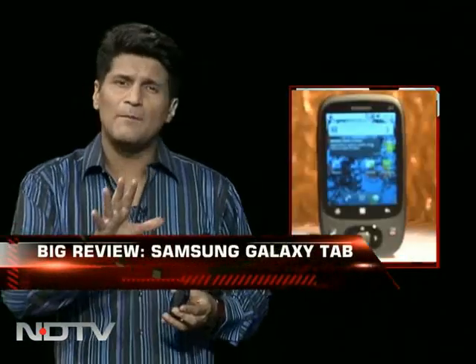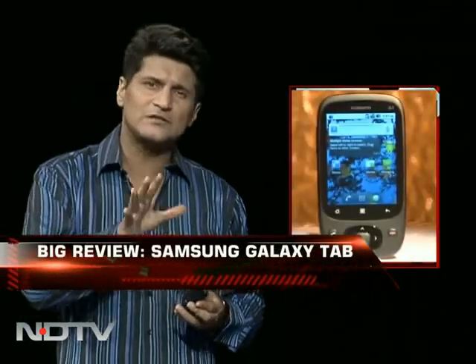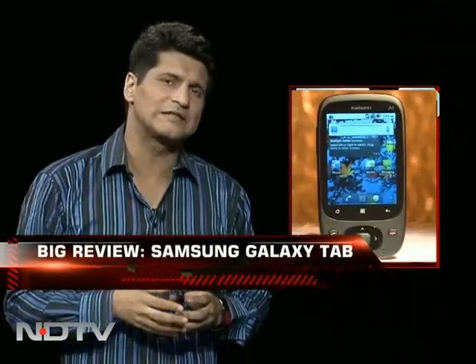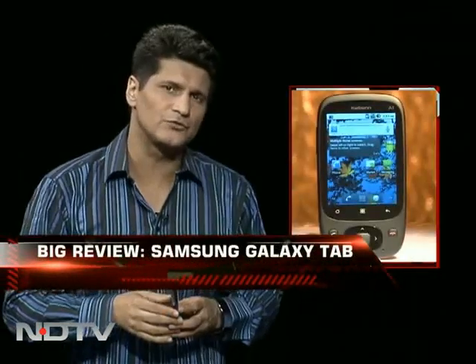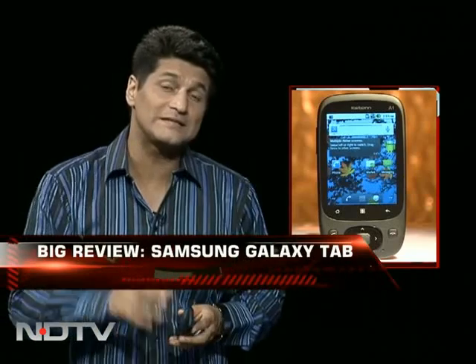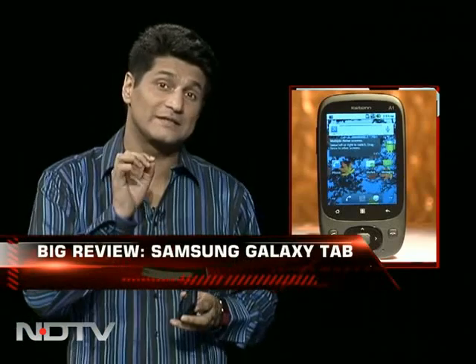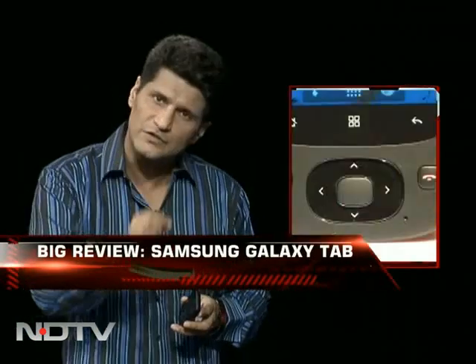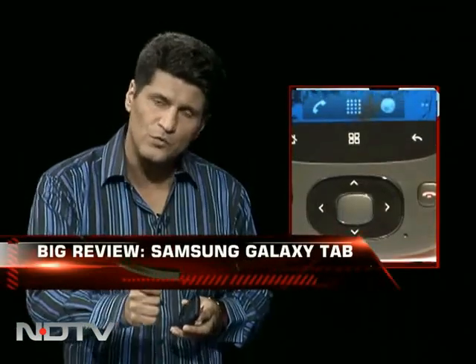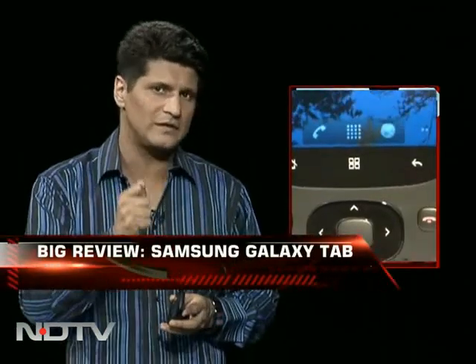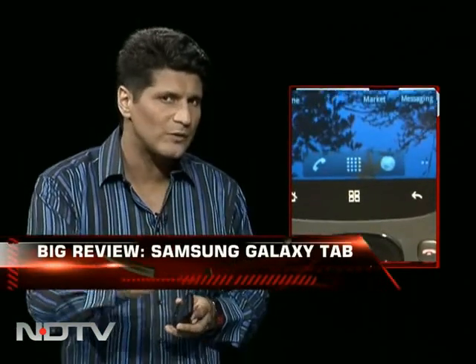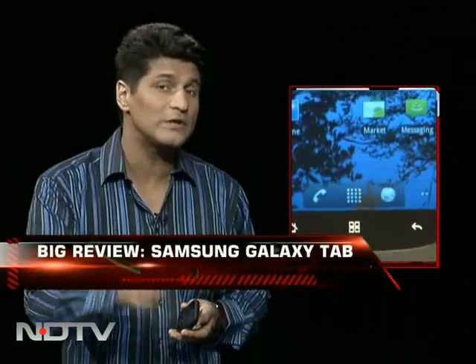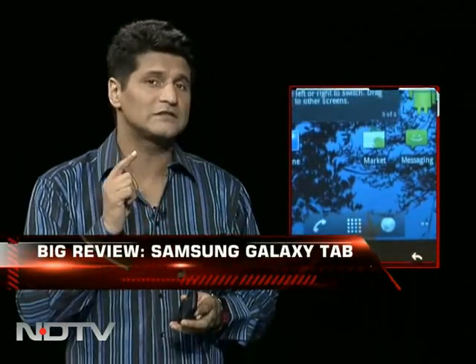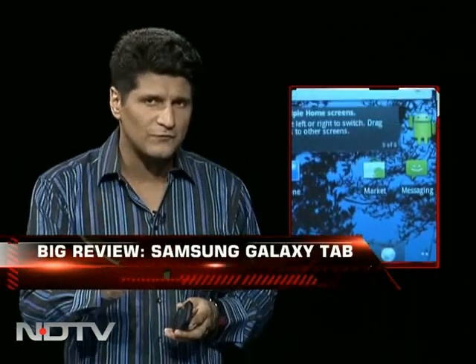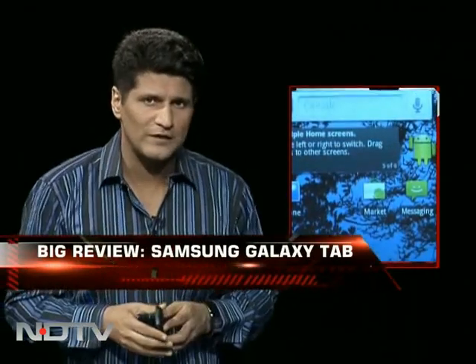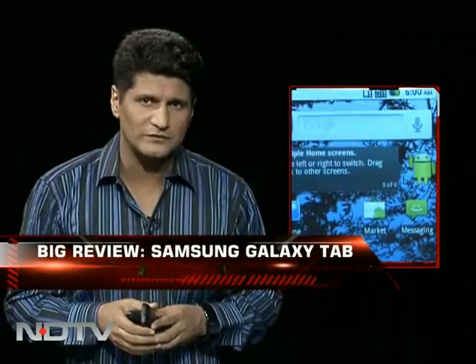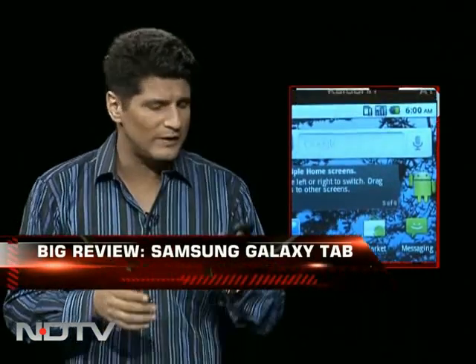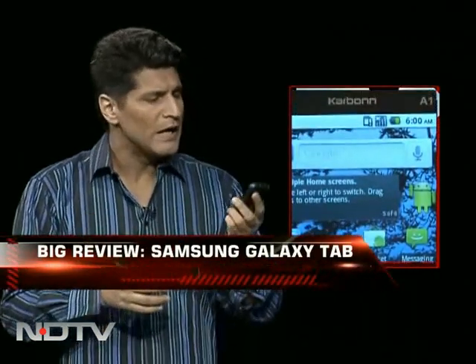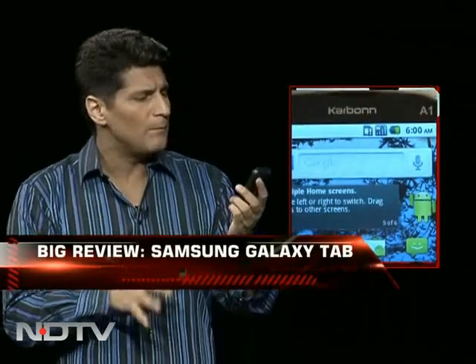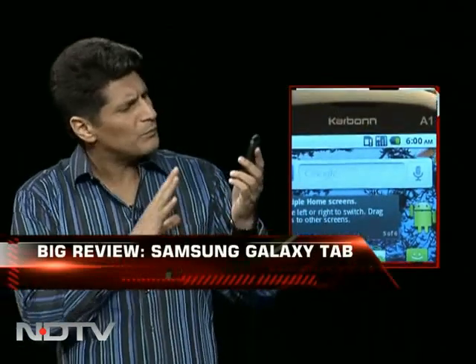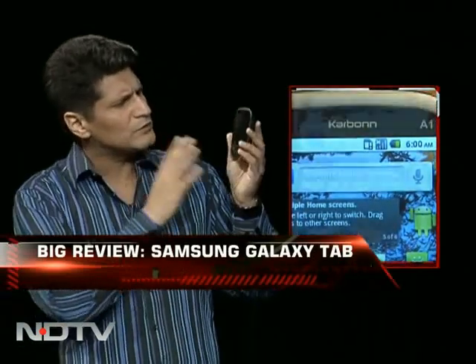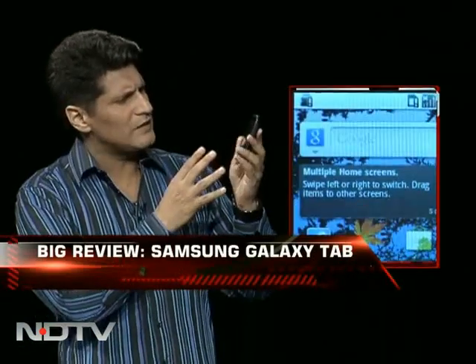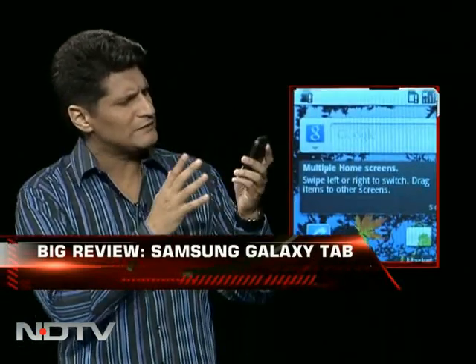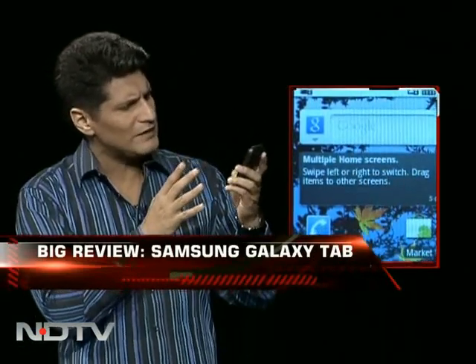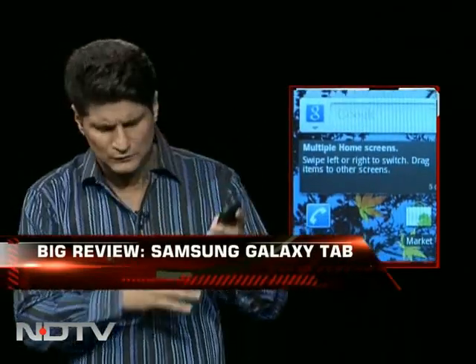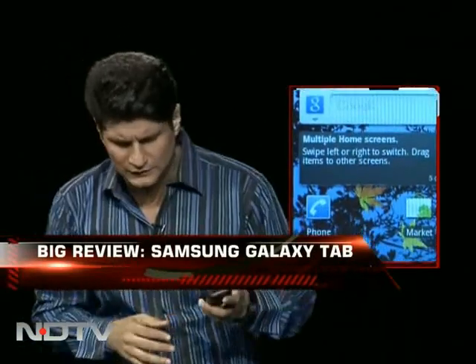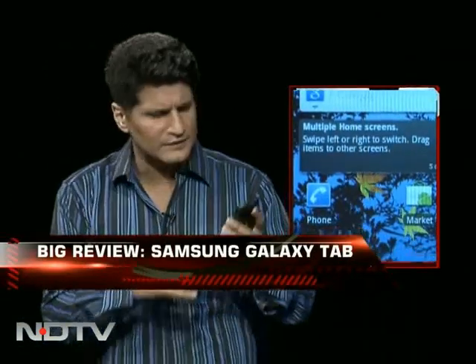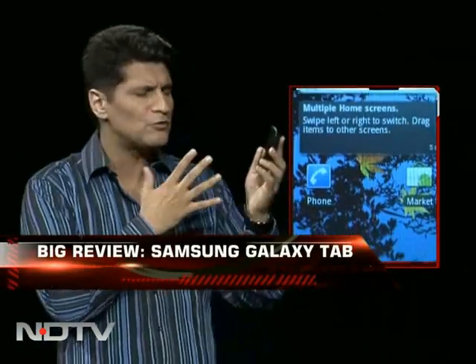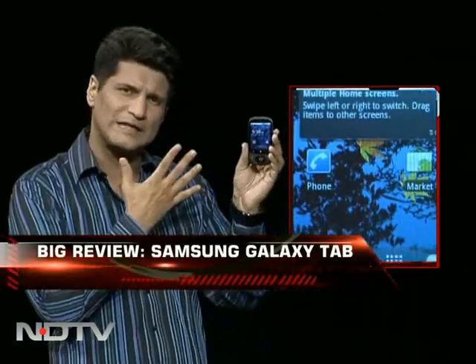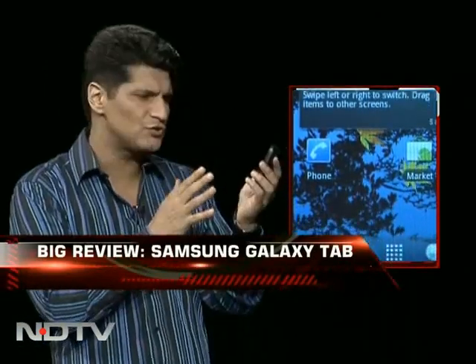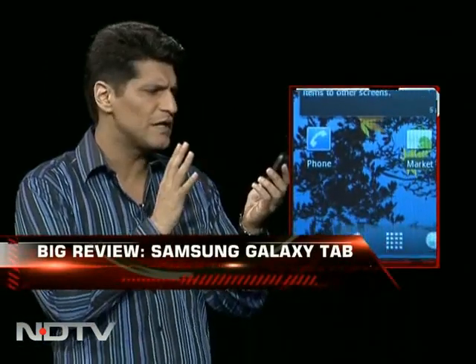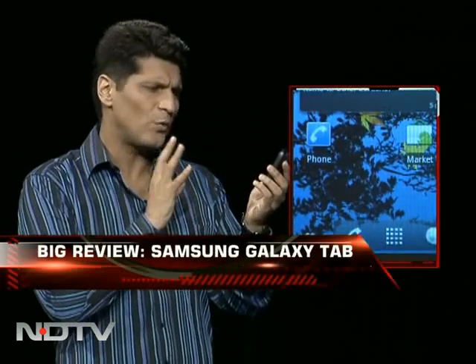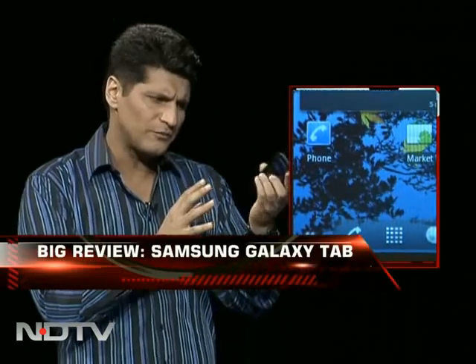It costs about 6,000 to 7,000 rupees. It is a 3G phone, an Android phone — a smartphone in every possible way. It has a pretty good screen; I'm fairly impressed with it. It's about 2.8 inches and quite bright.